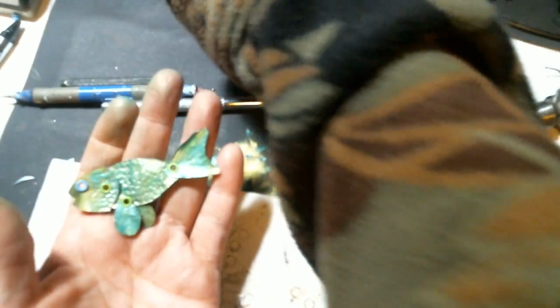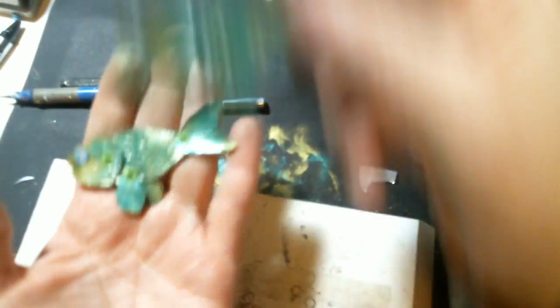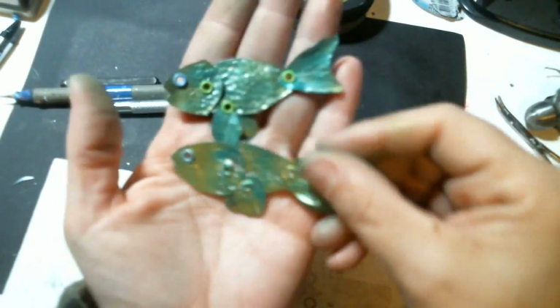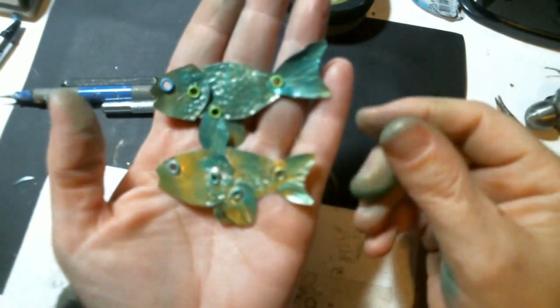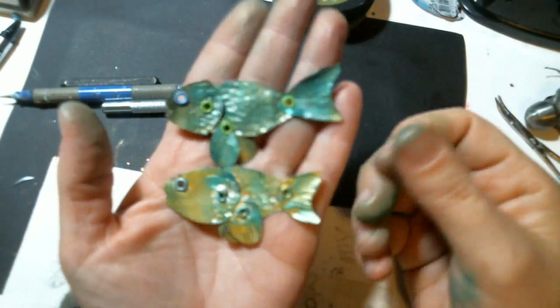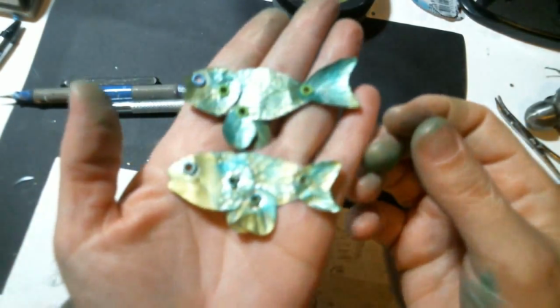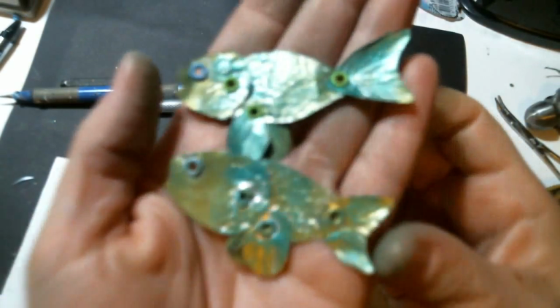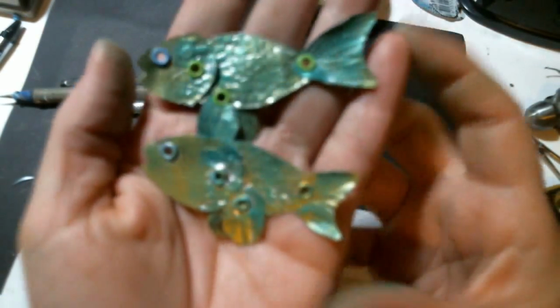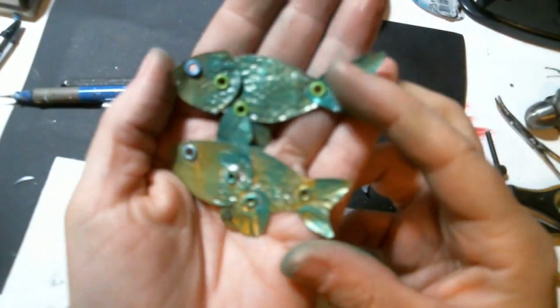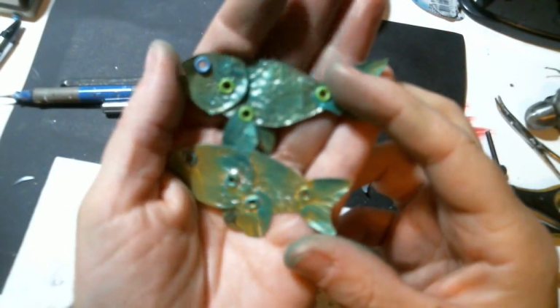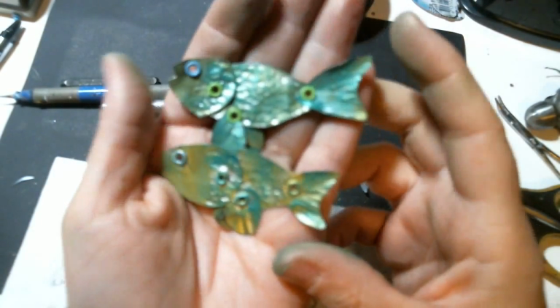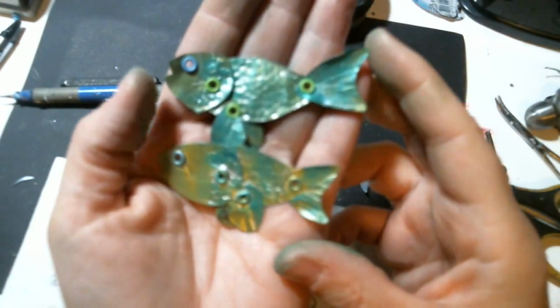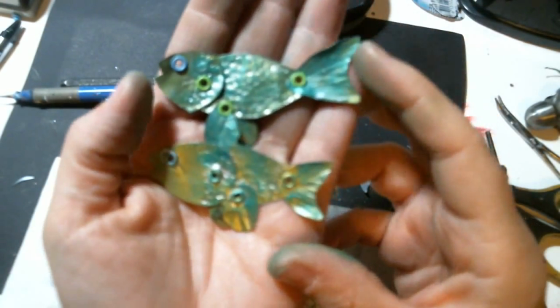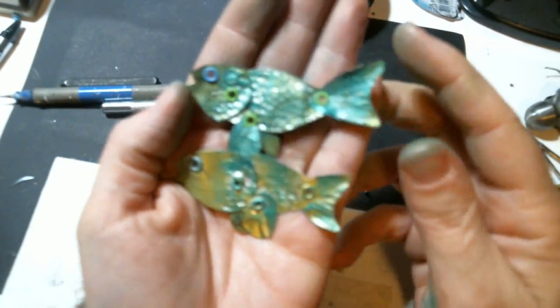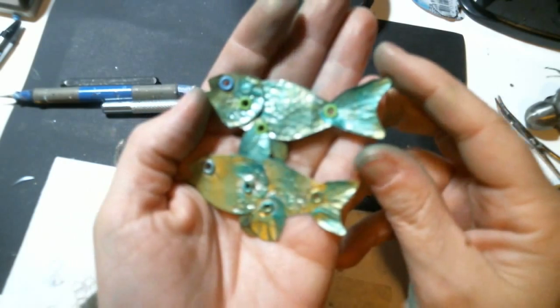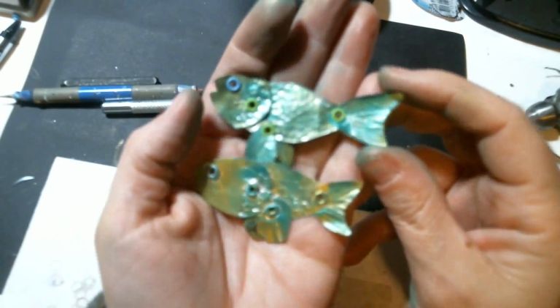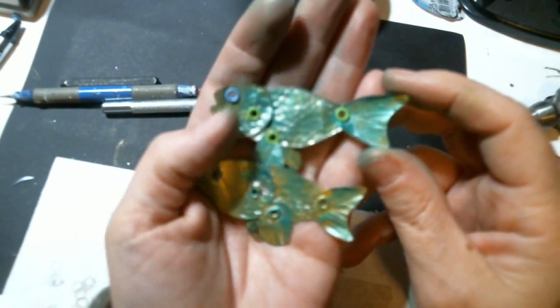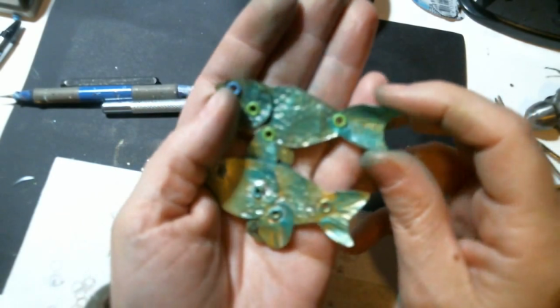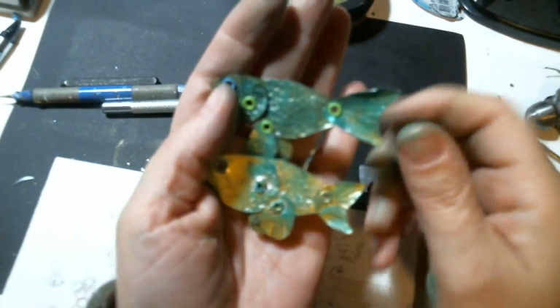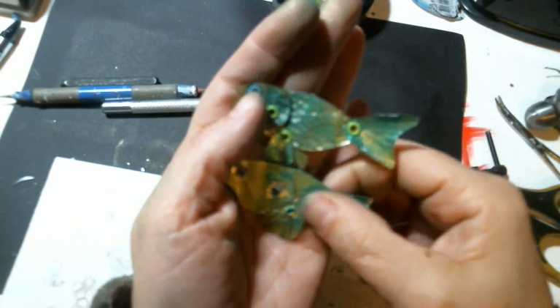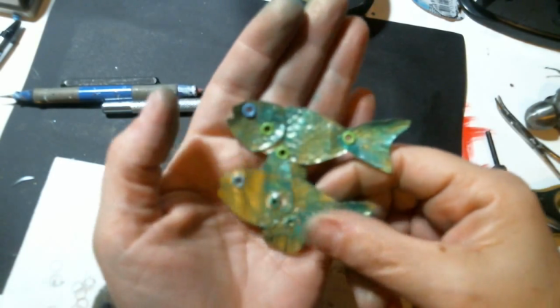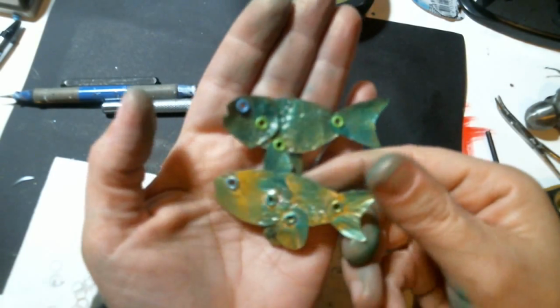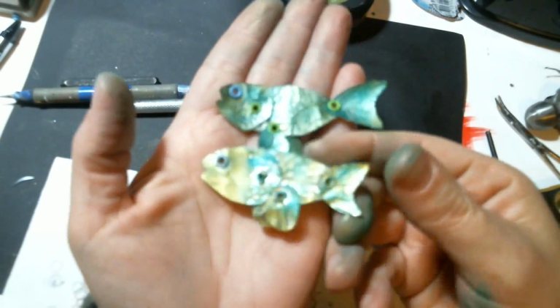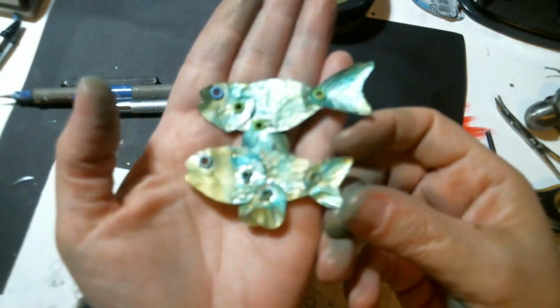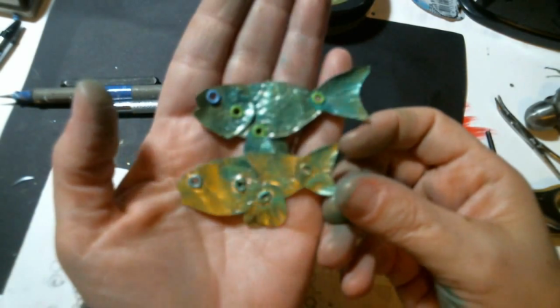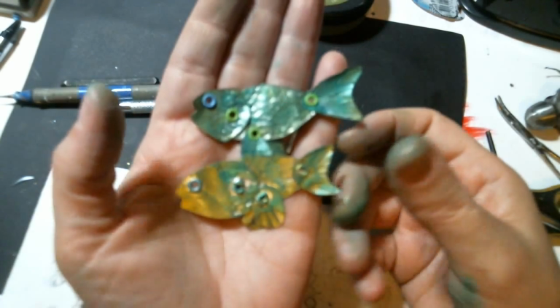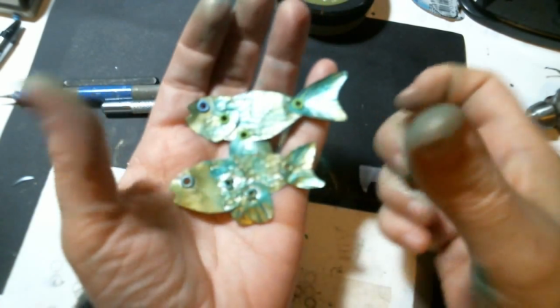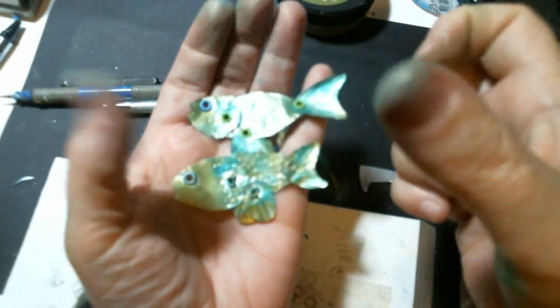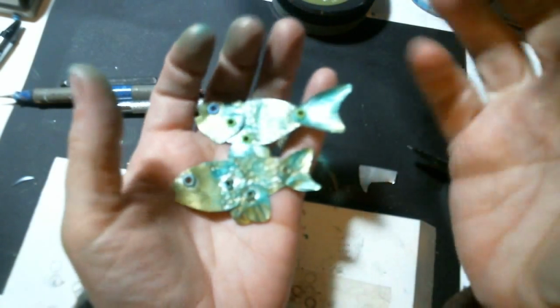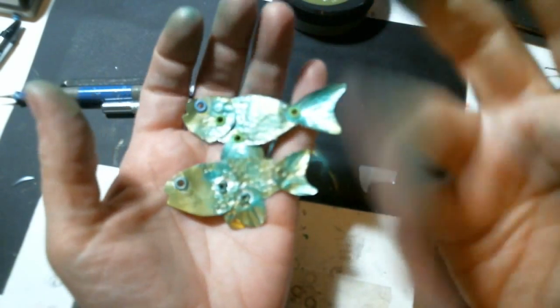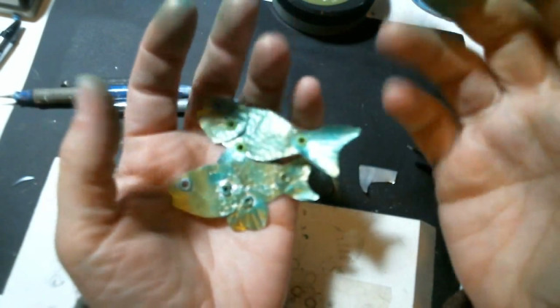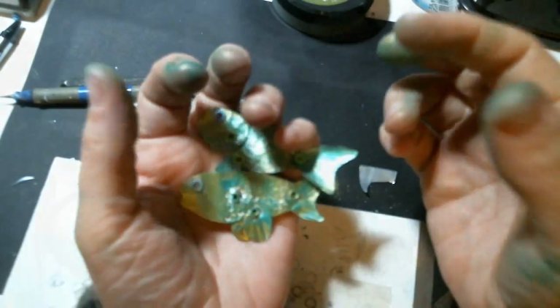So that's how I made the recycled pop can fish charm. I hope you guys enjoyed that little video. Don't forget to craft like a duck — talk to you guys later, bye bye.